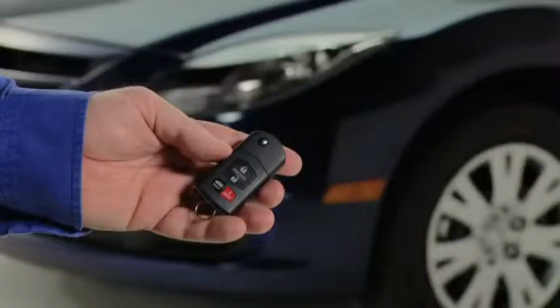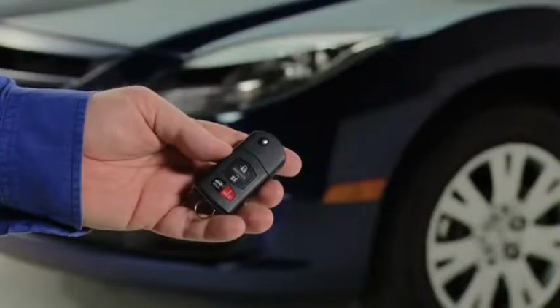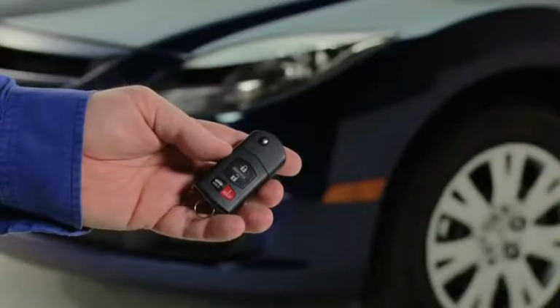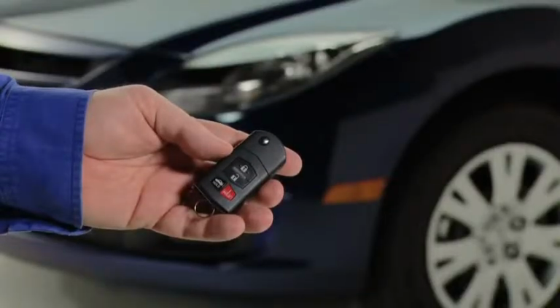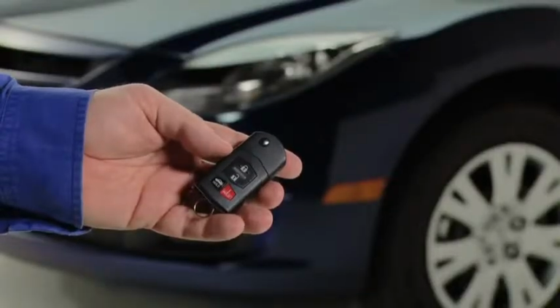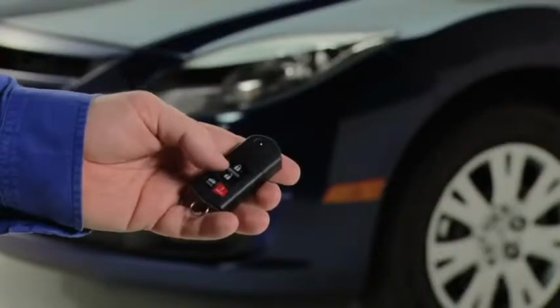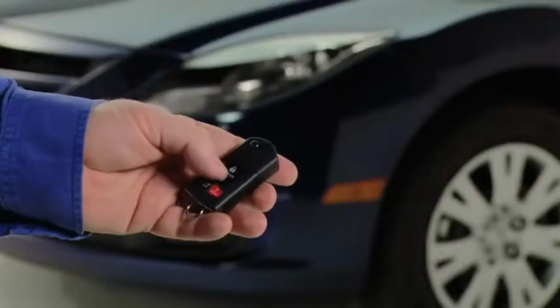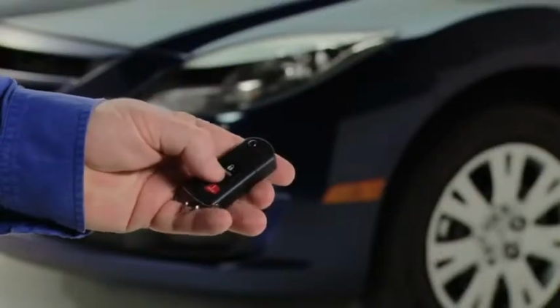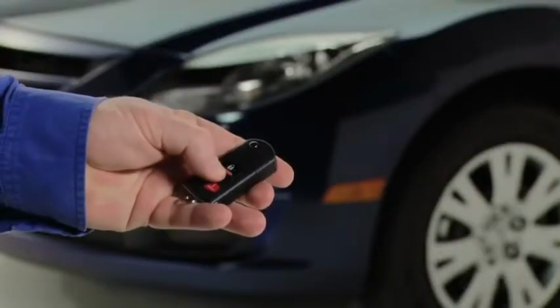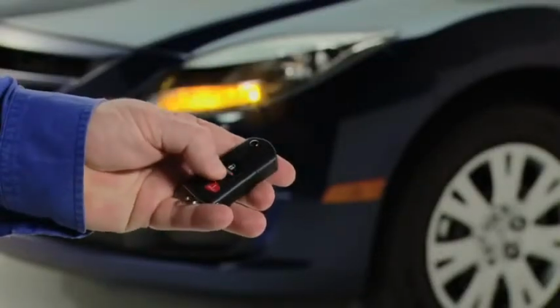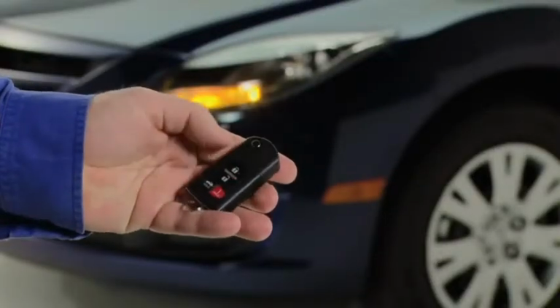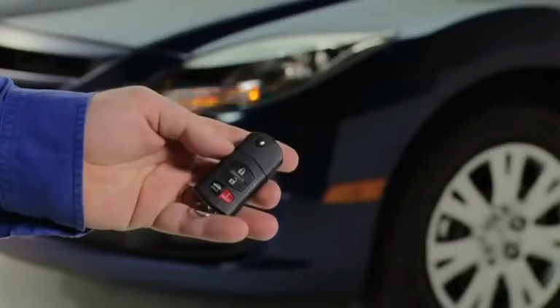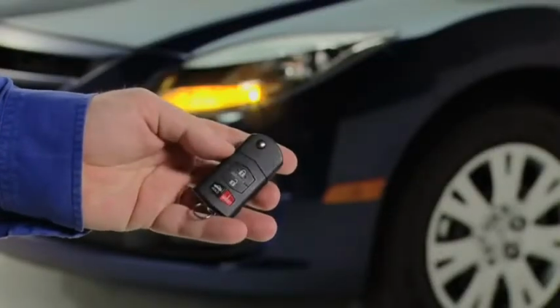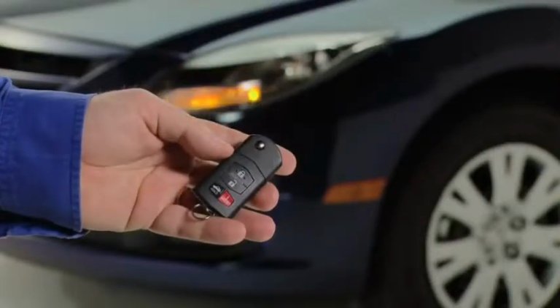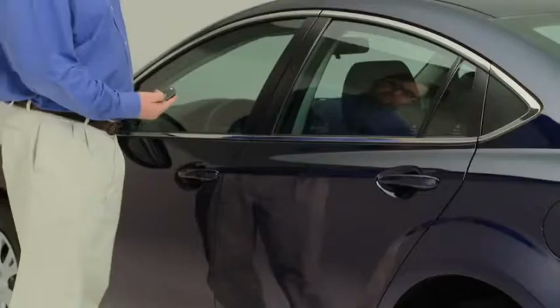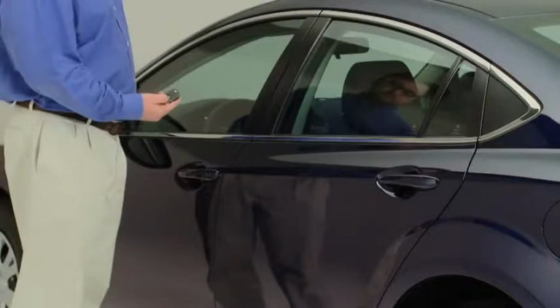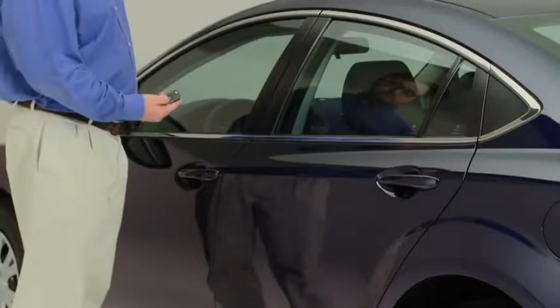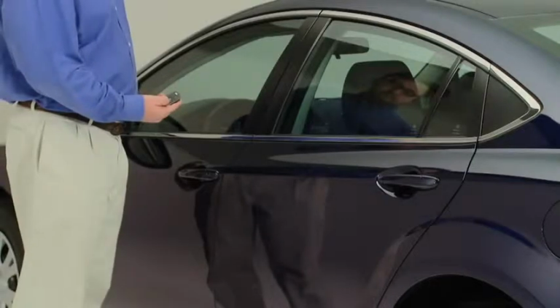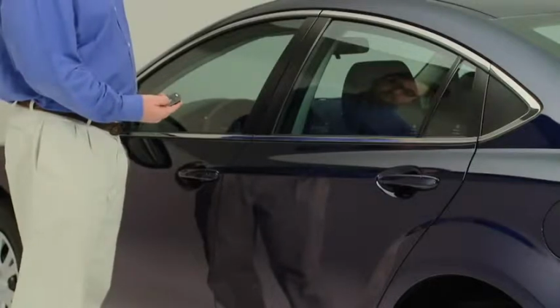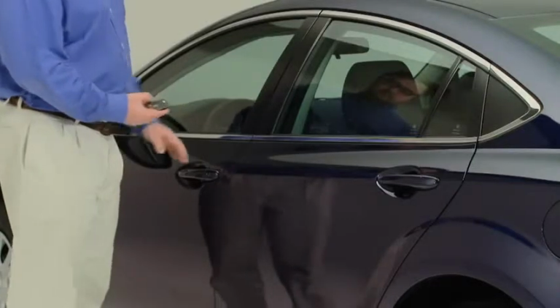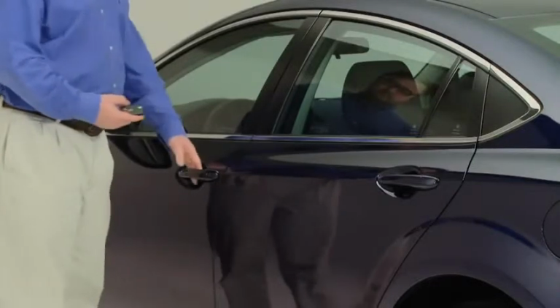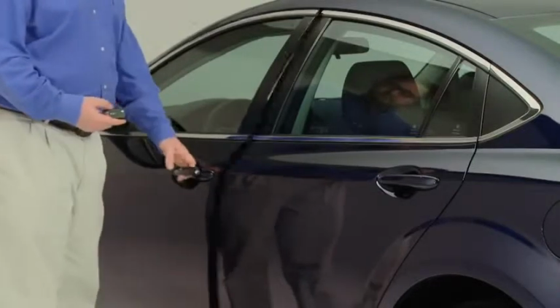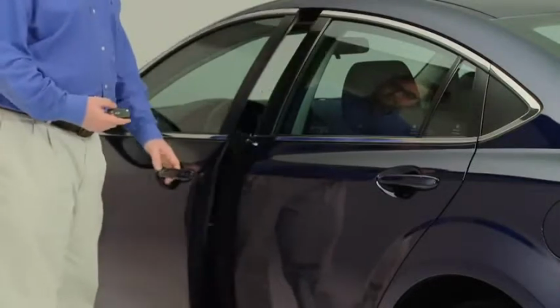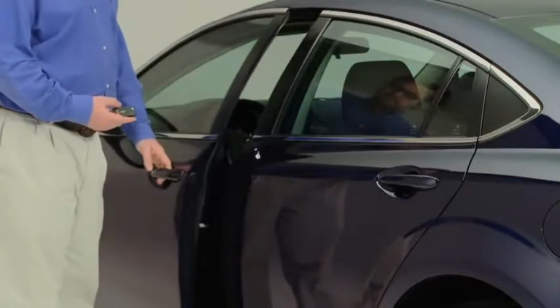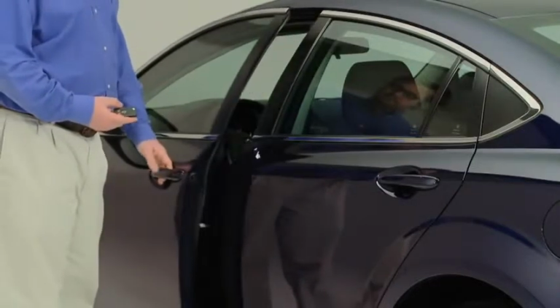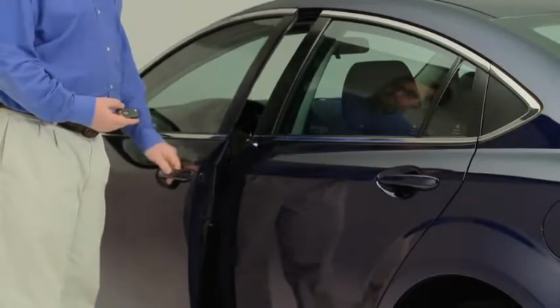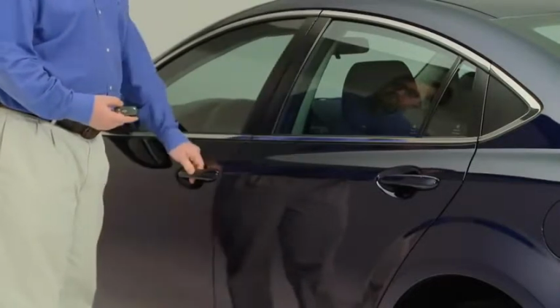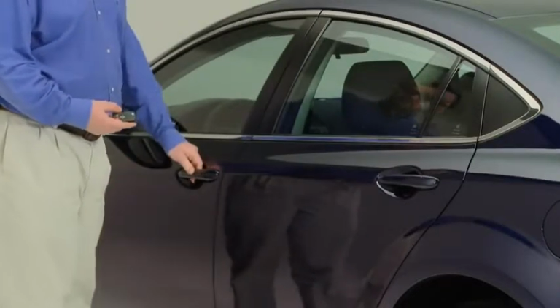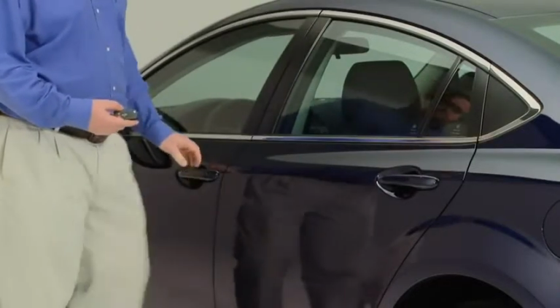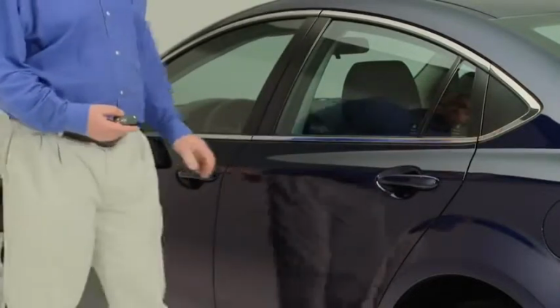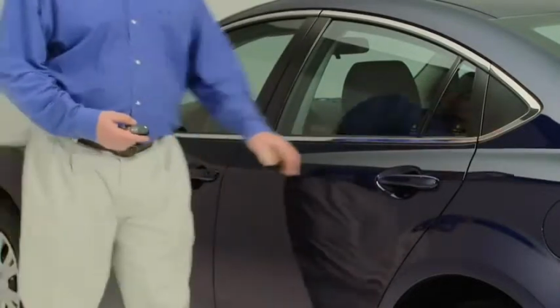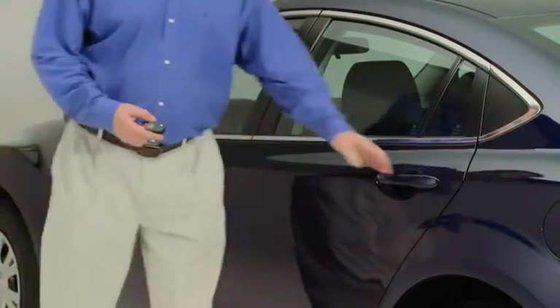To unlock the driver's door, press the unlock button. To unlock all doors, press the unlock button again within five seconds.